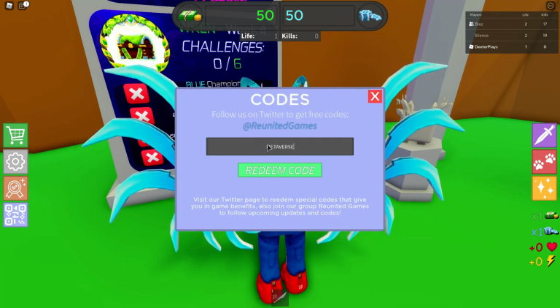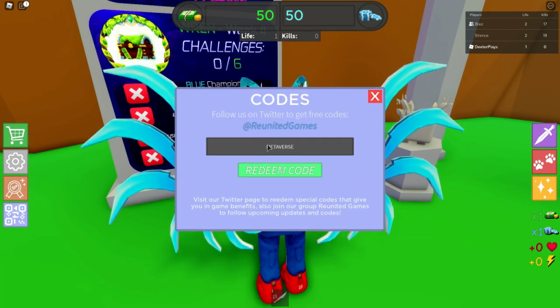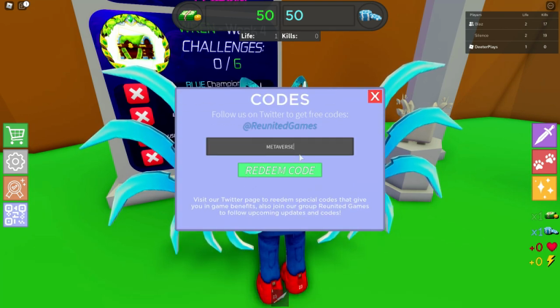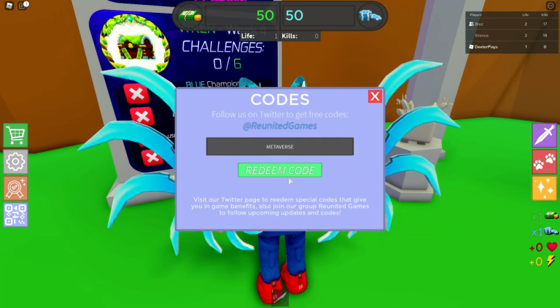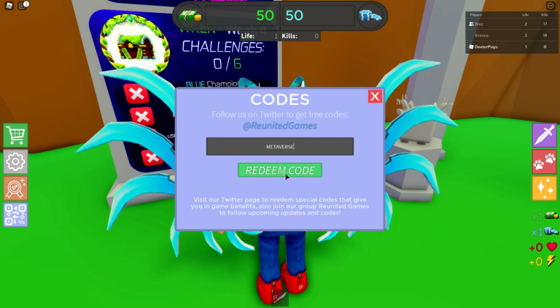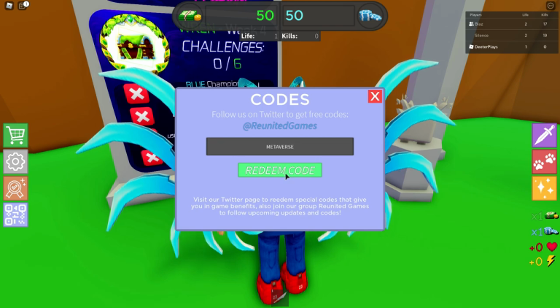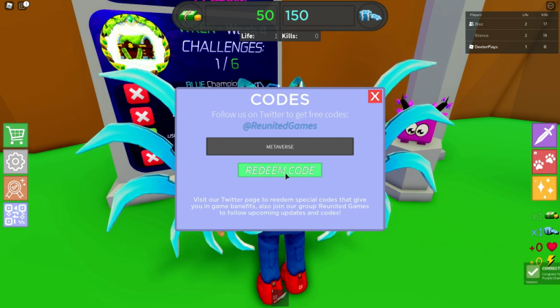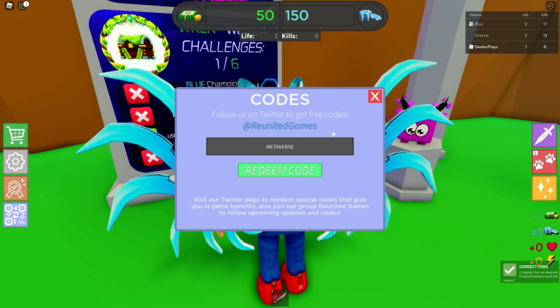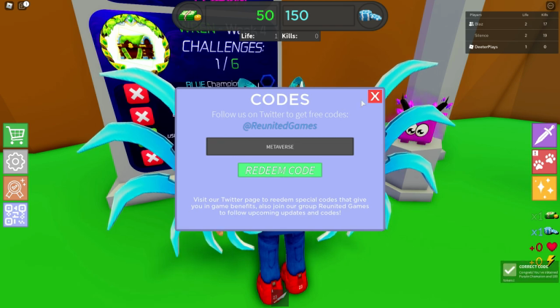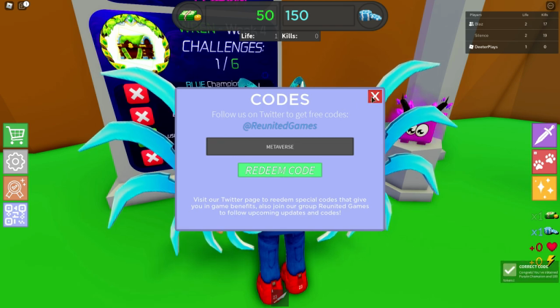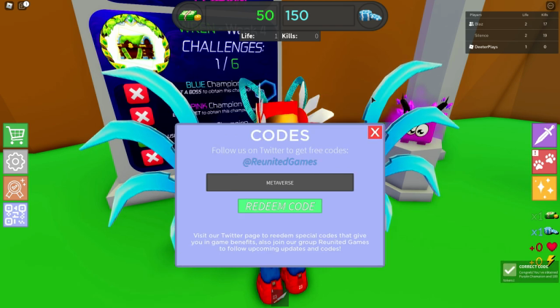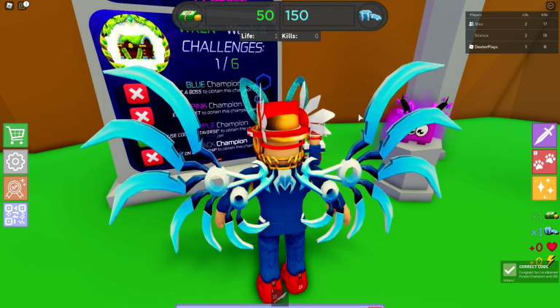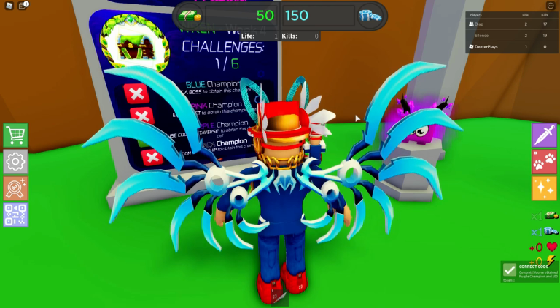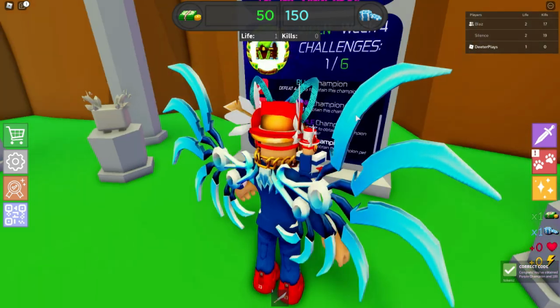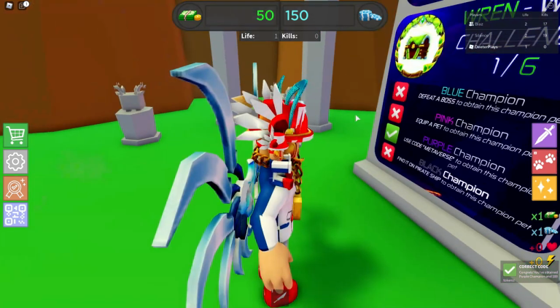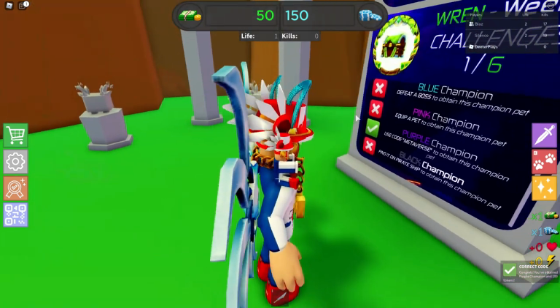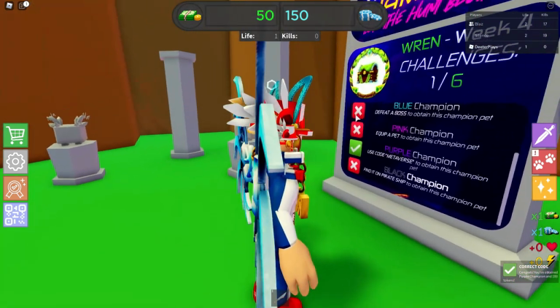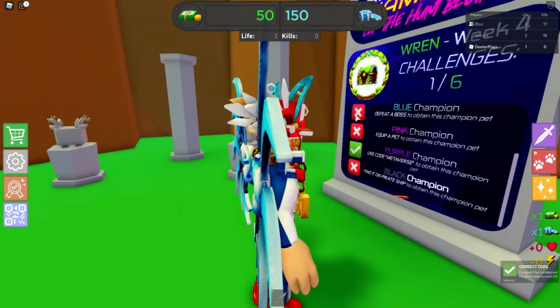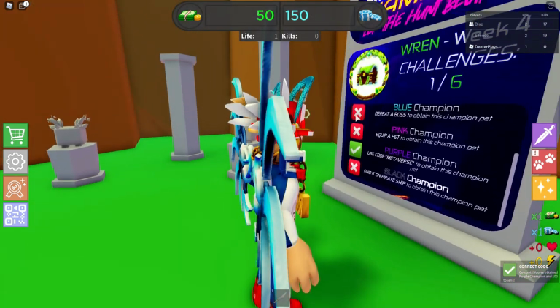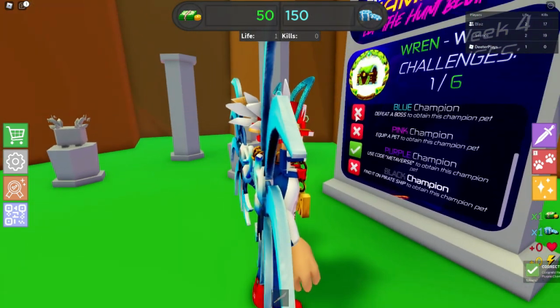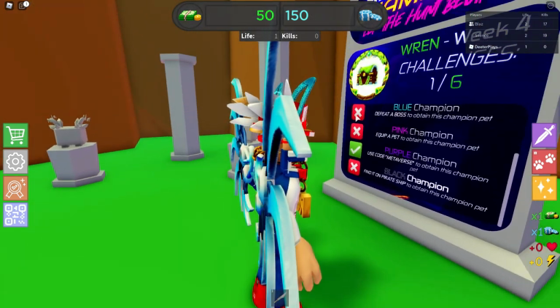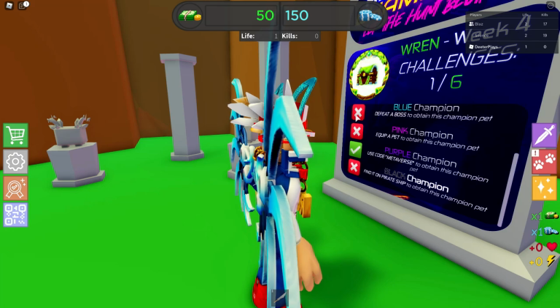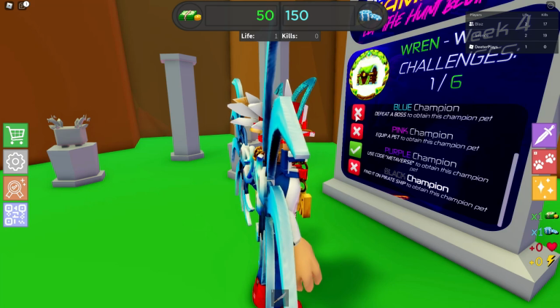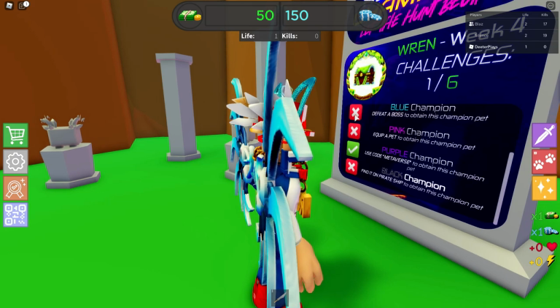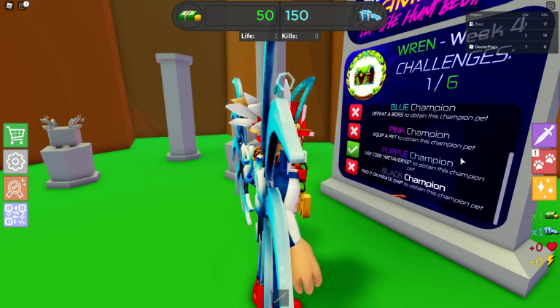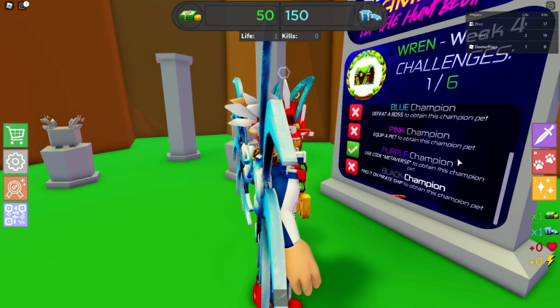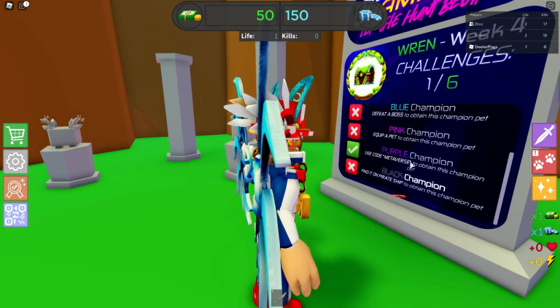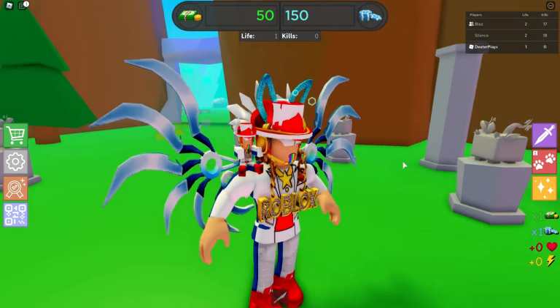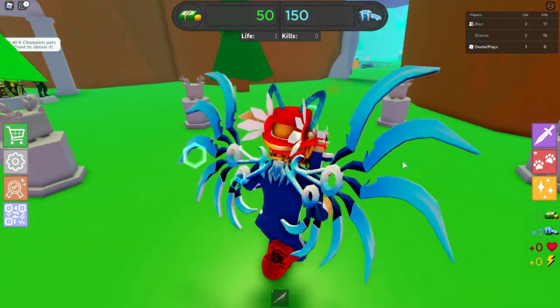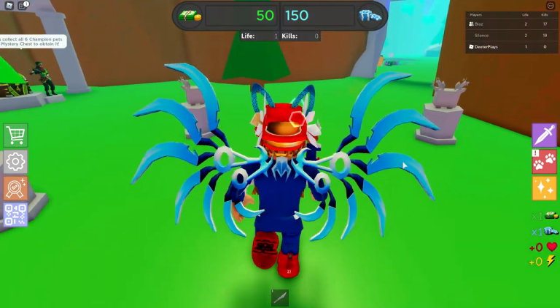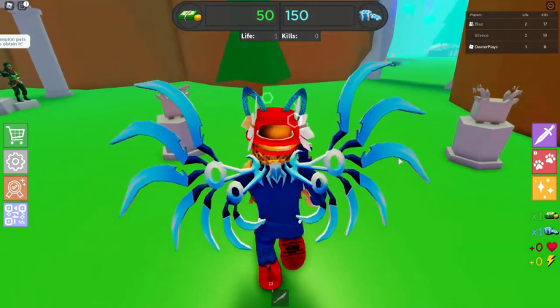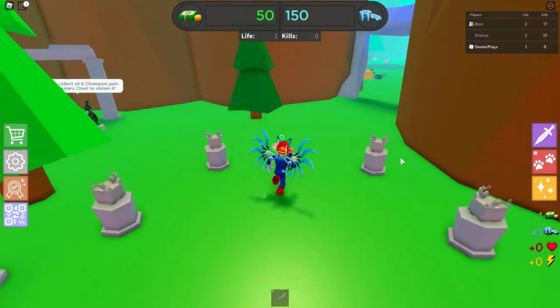First thing: on the left on the bottom, it says that barcode. Go in there and use code Metaverse. That is the first thing — you can see that those items are checked off right here as you go through them.